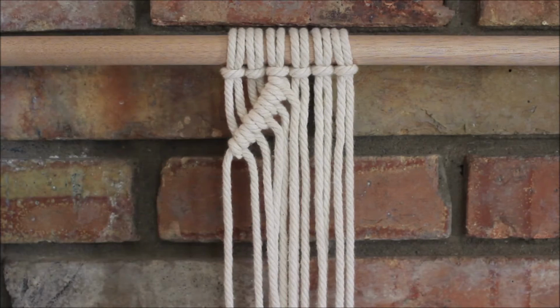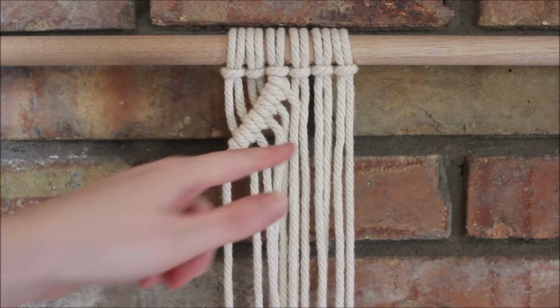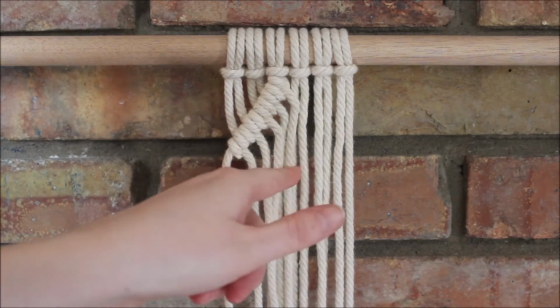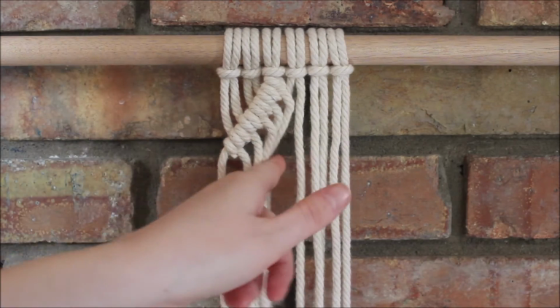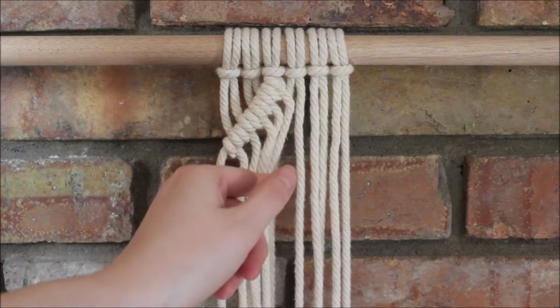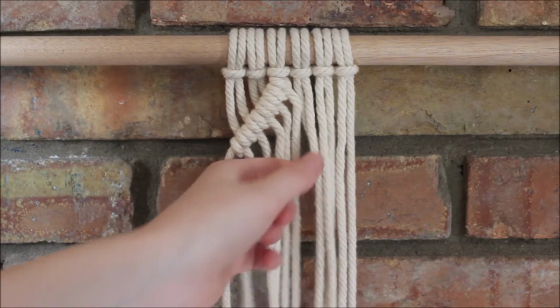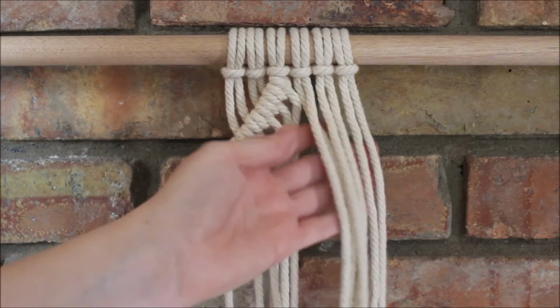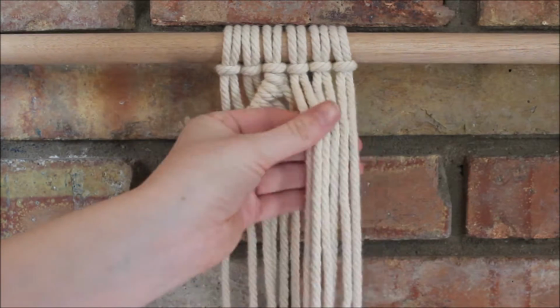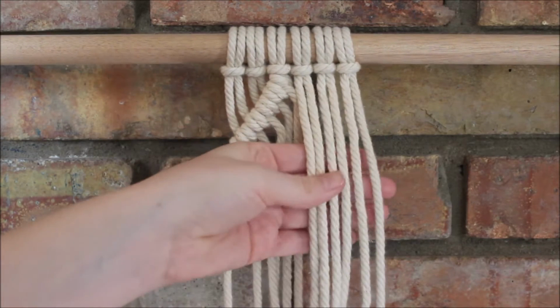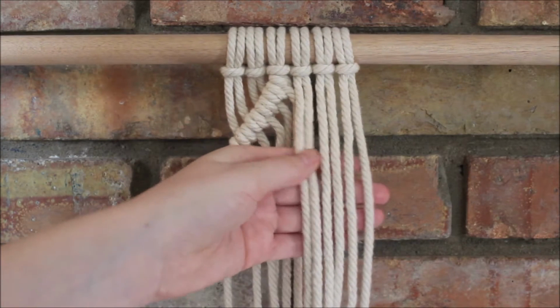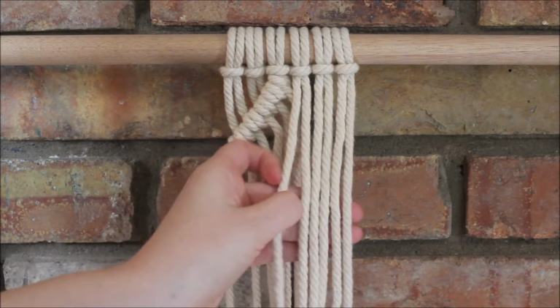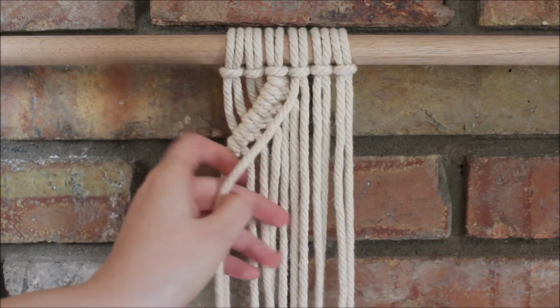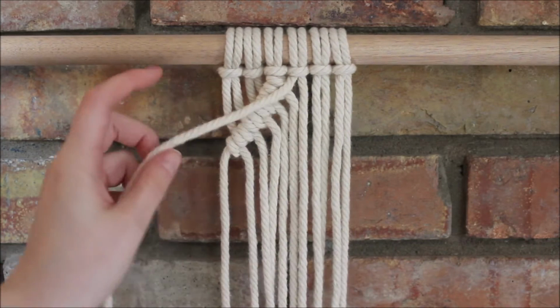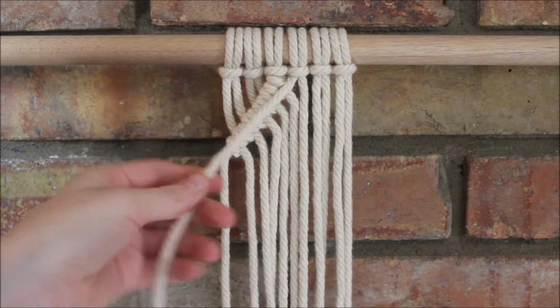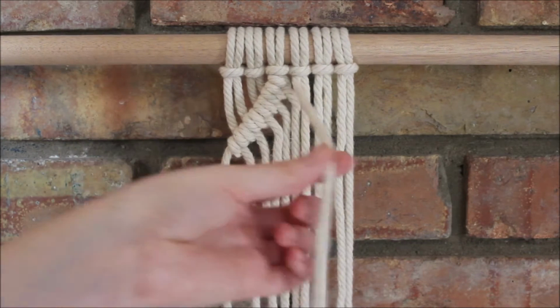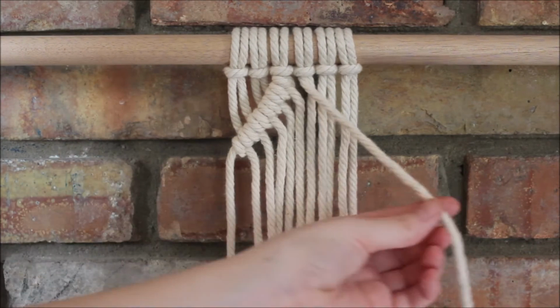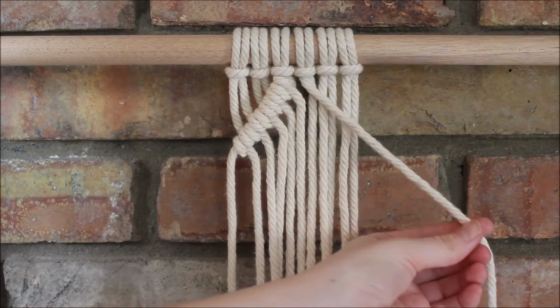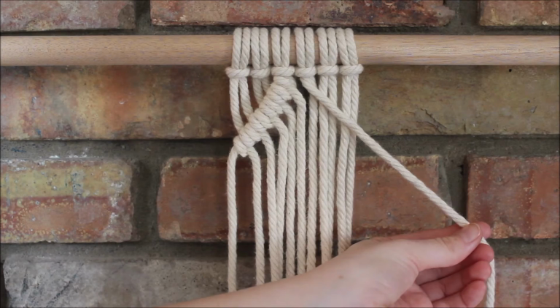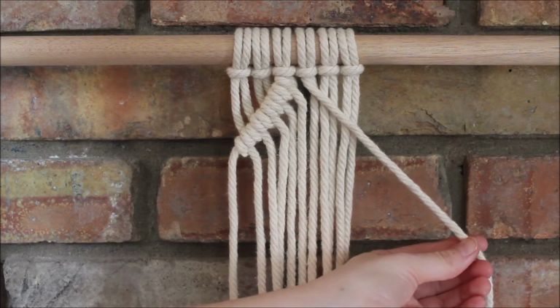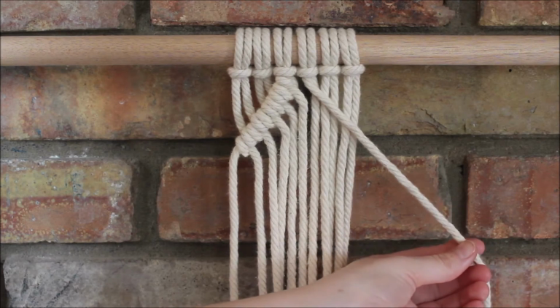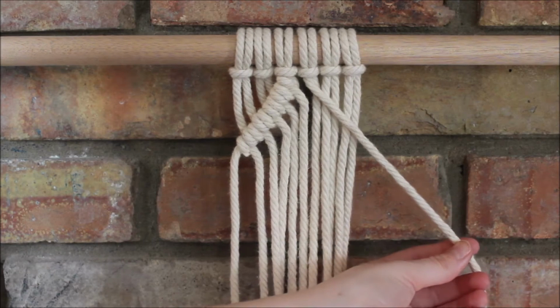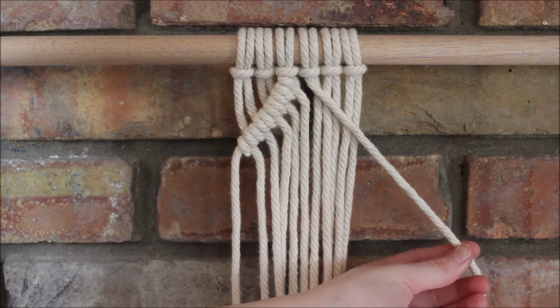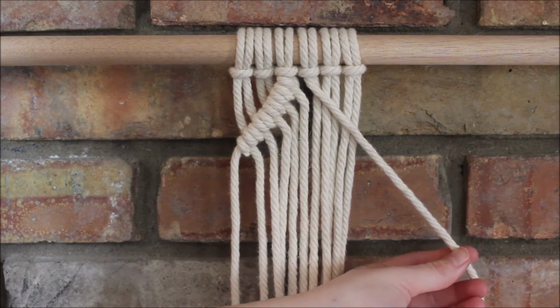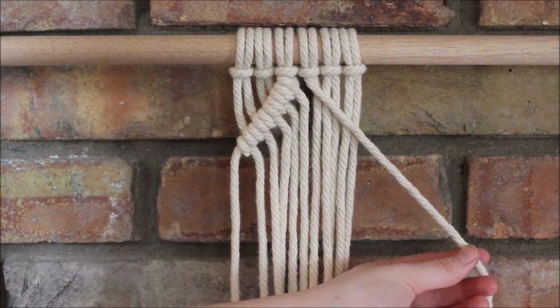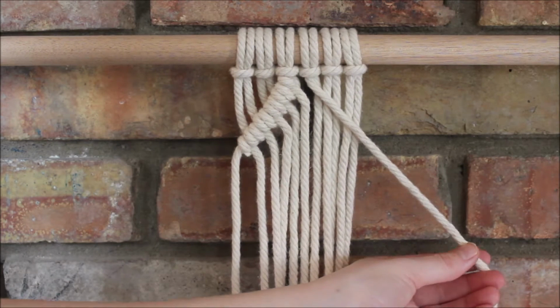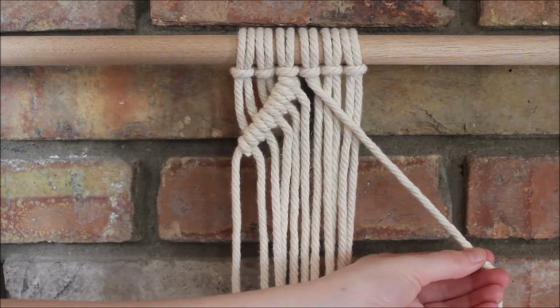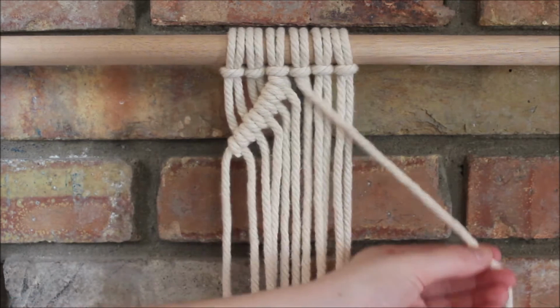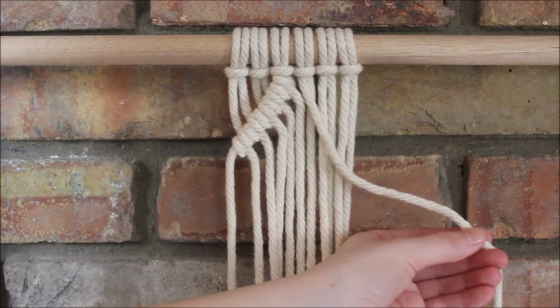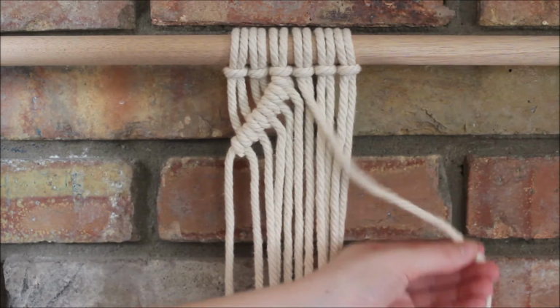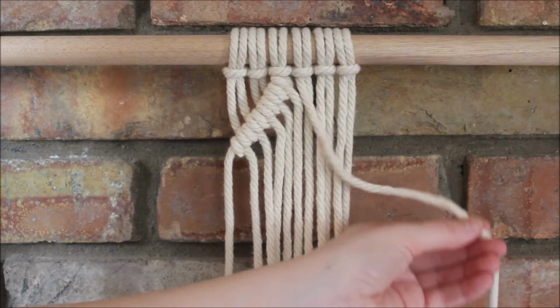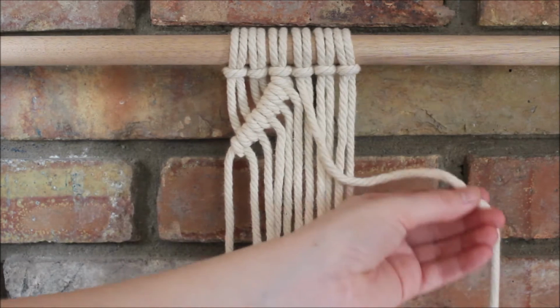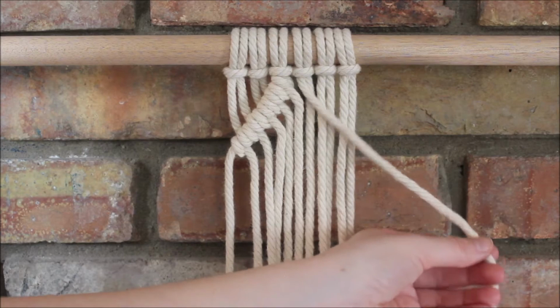Now working with the next section of three ropes, I'm going to take the one here on the far left and point it down and to the right diagonally, and tie double half hitch knots around this rope.